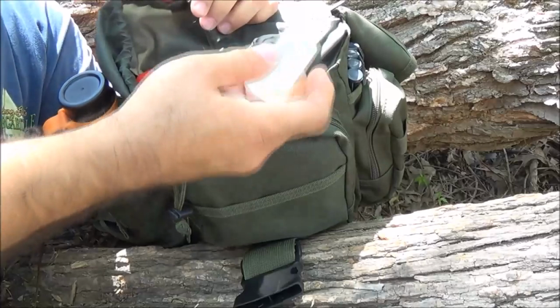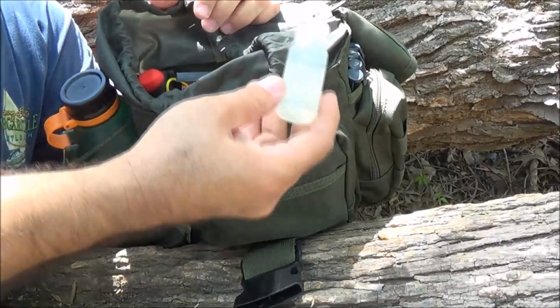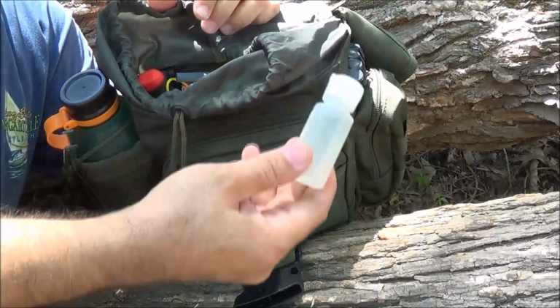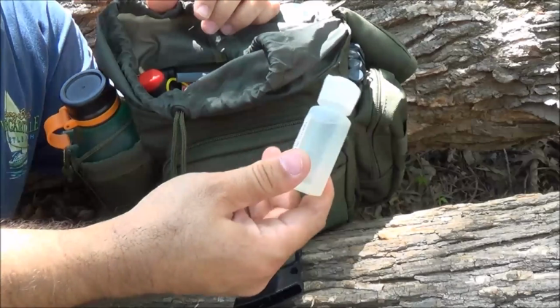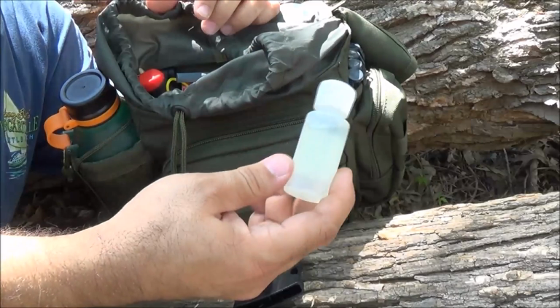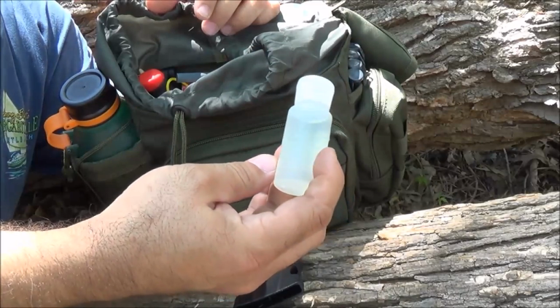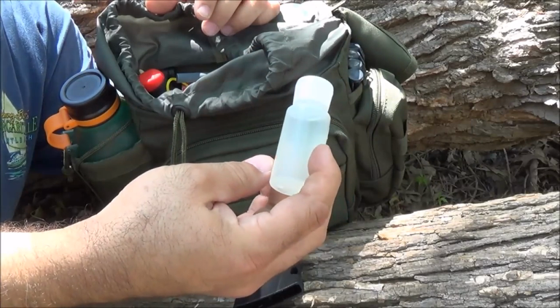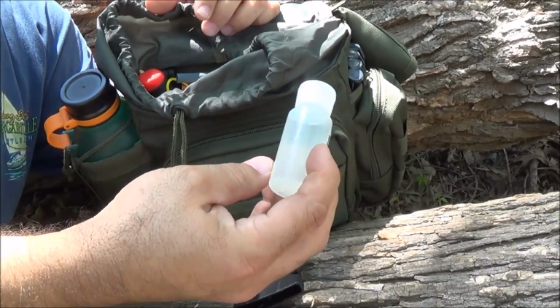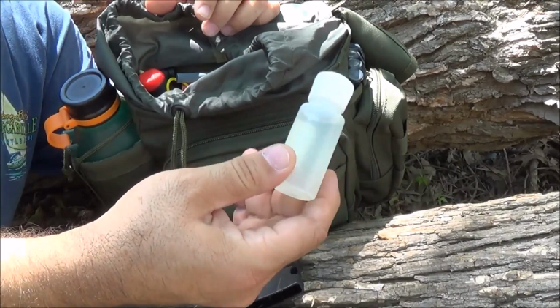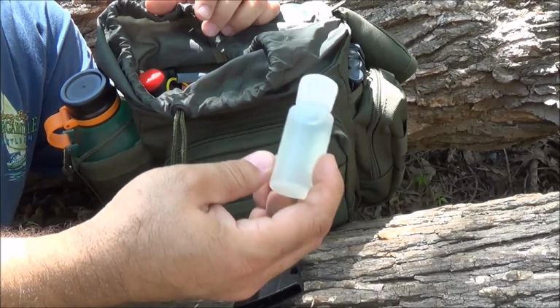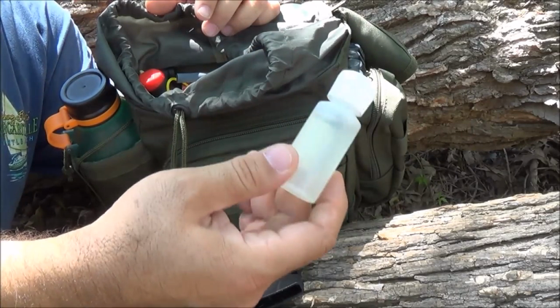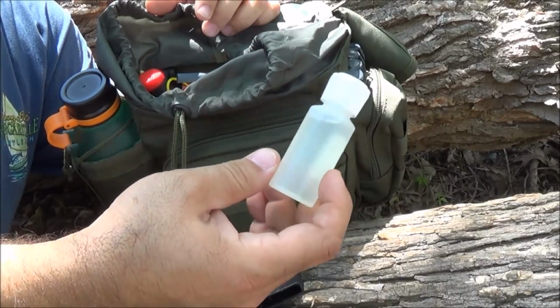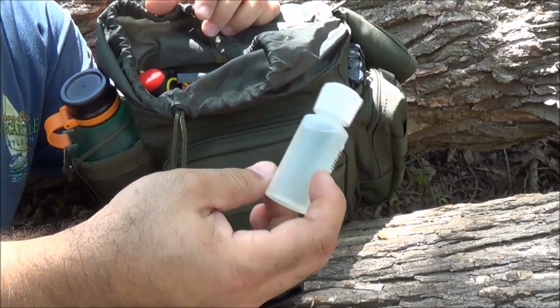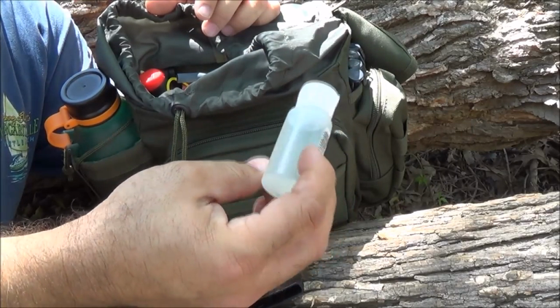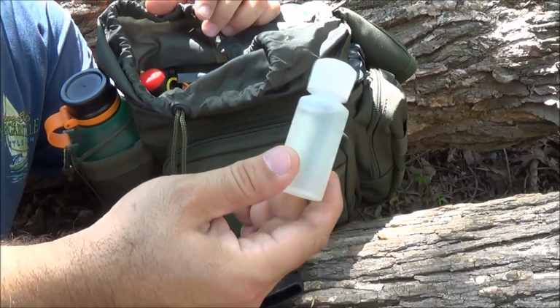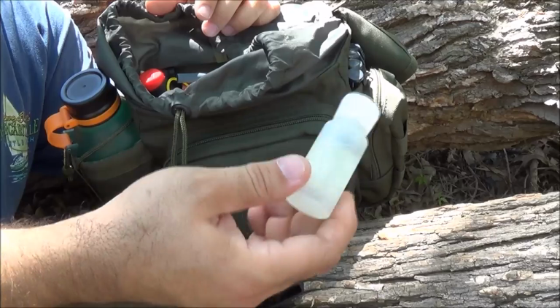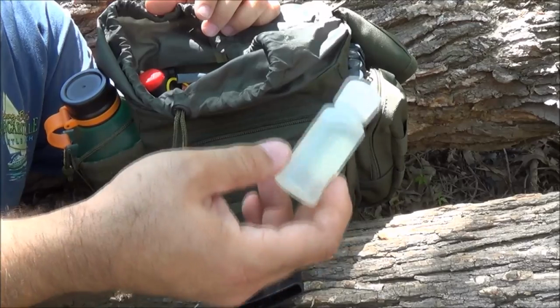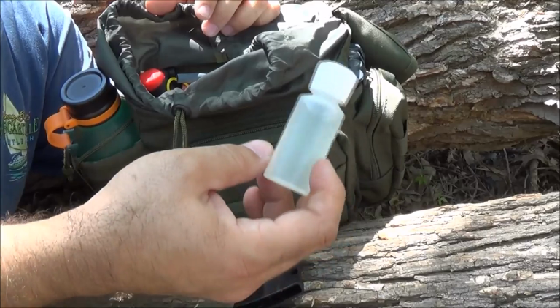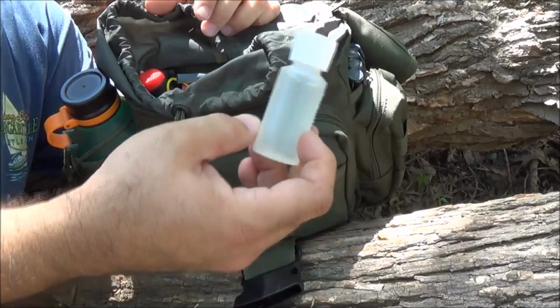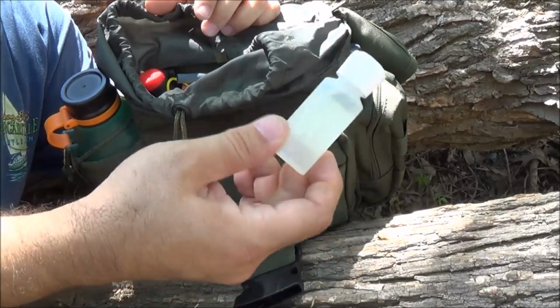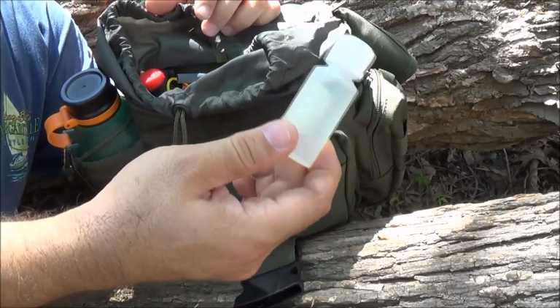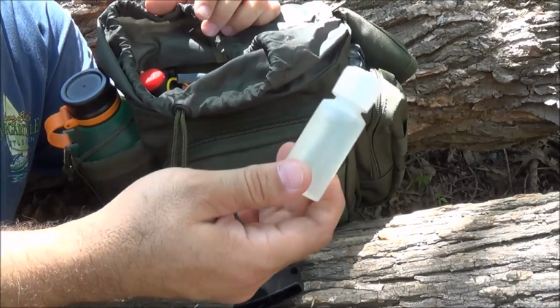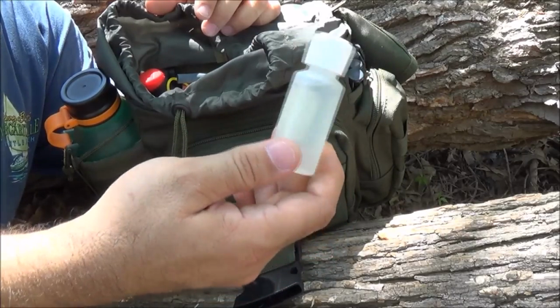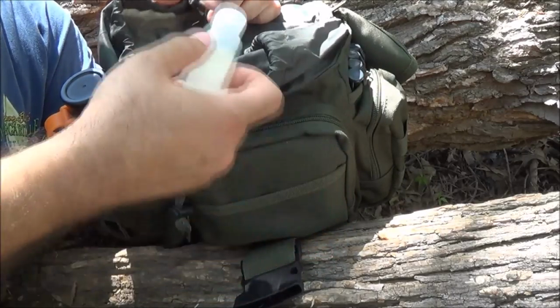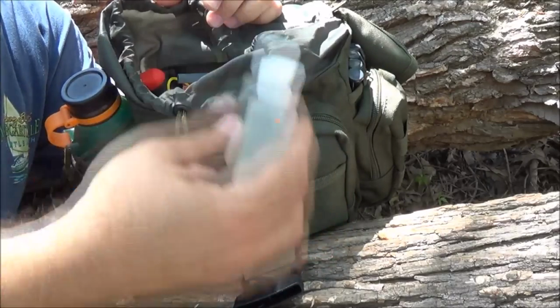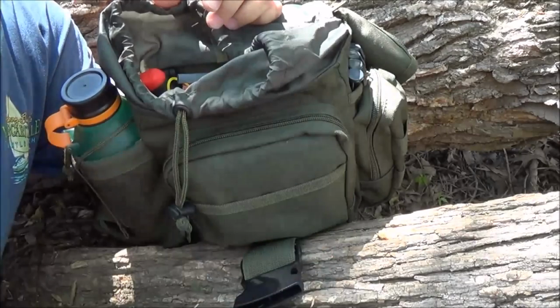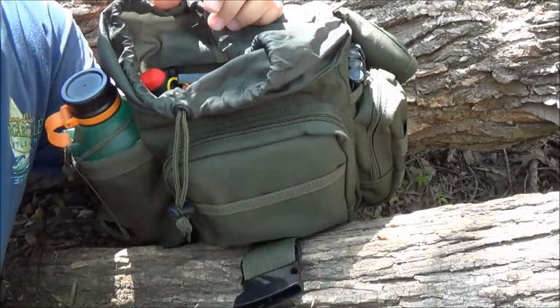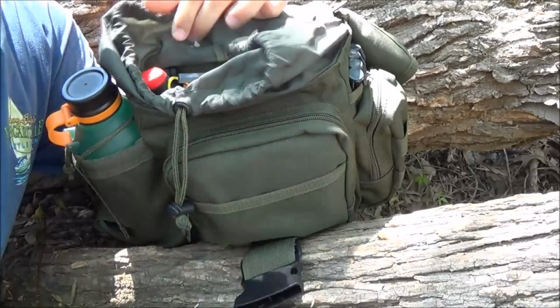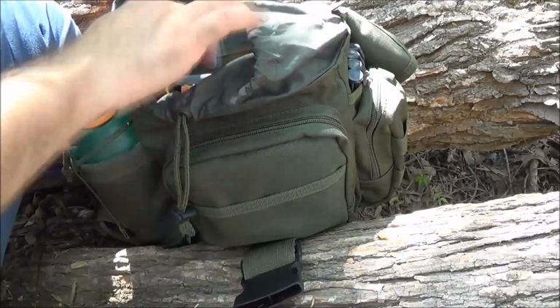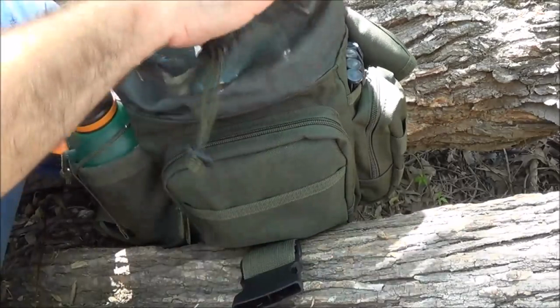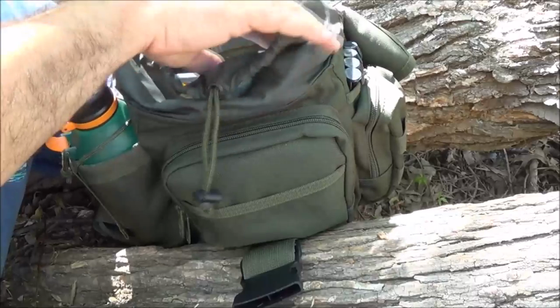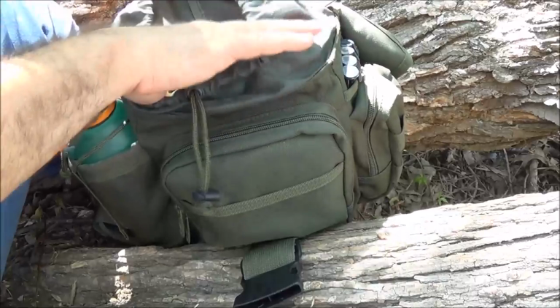This is a little bottle of chlorine bleach, so I can treat water that way as well. You can see I've got a multitude of ways of treating water.